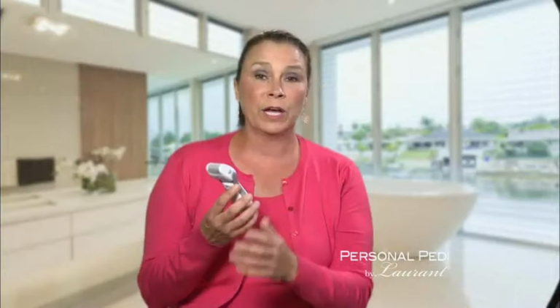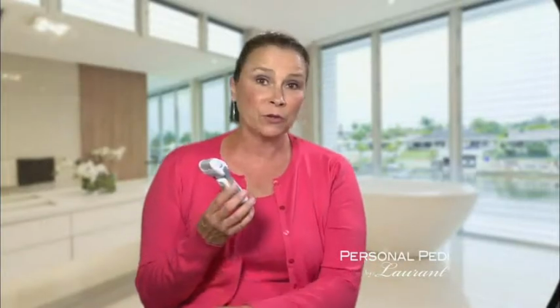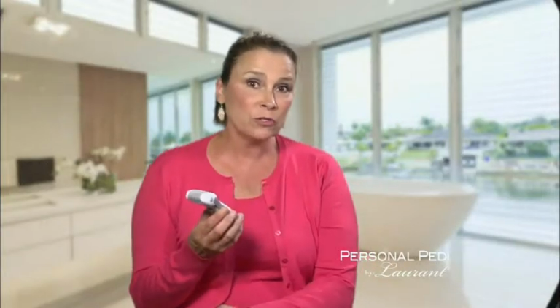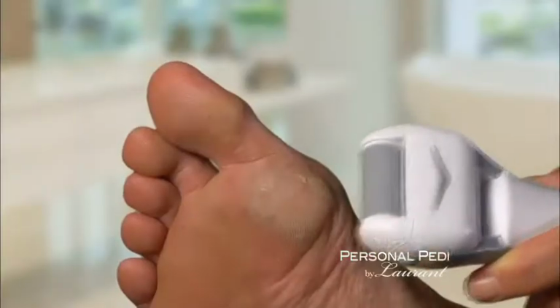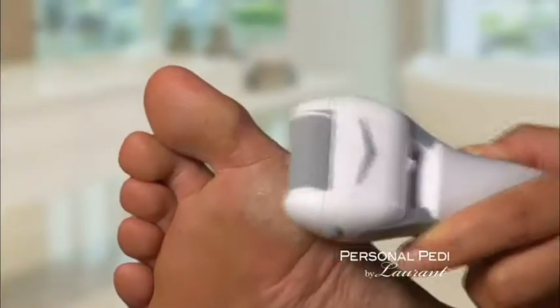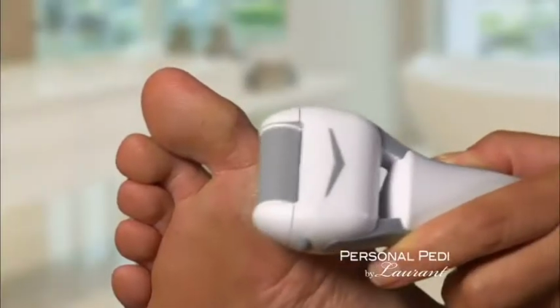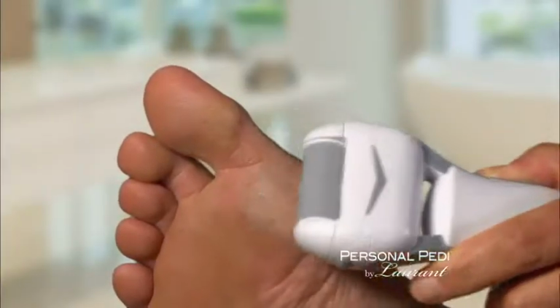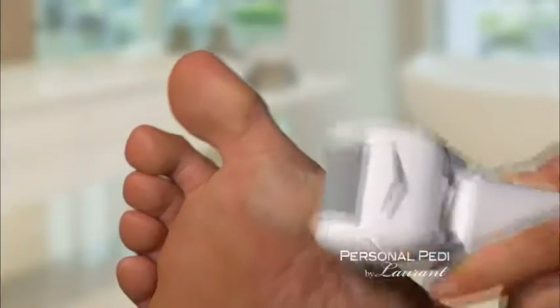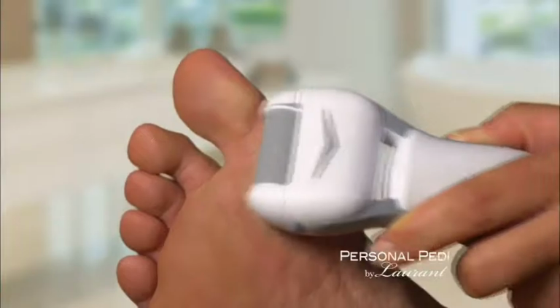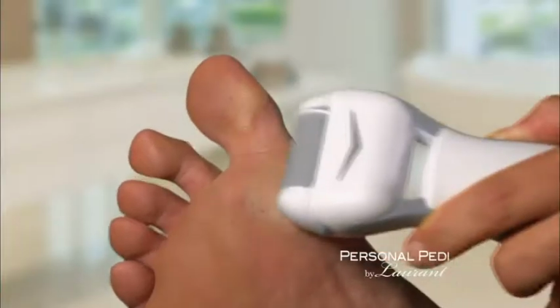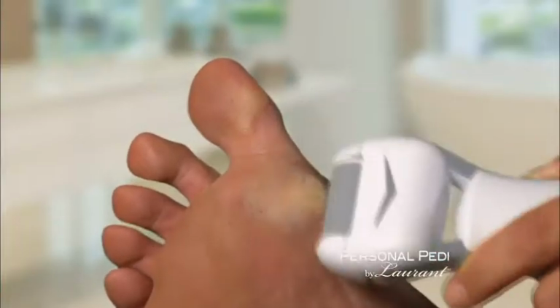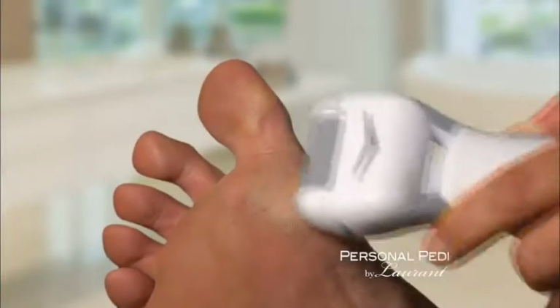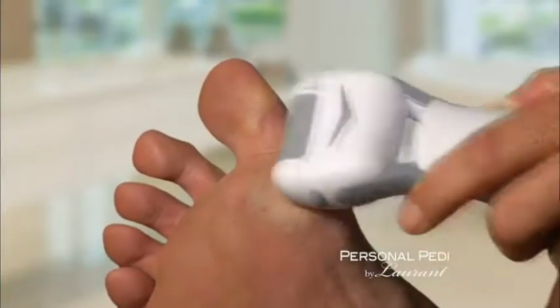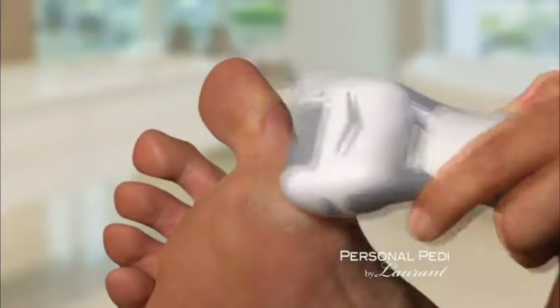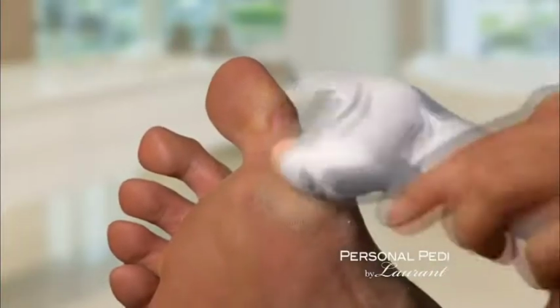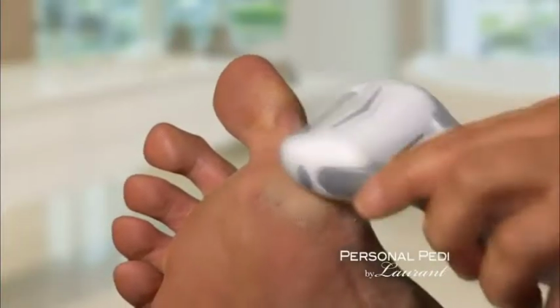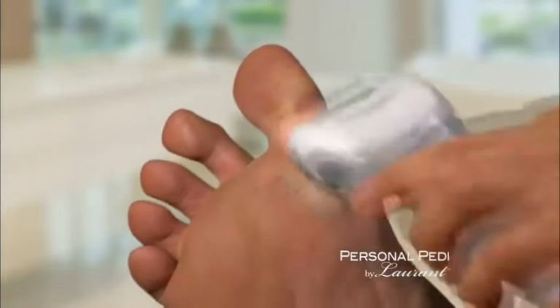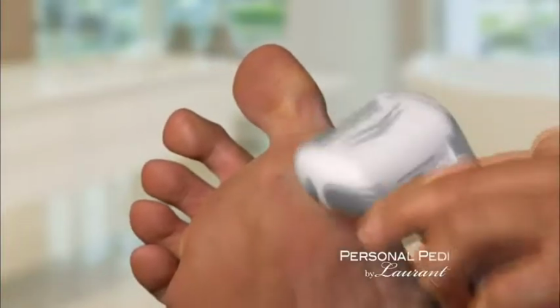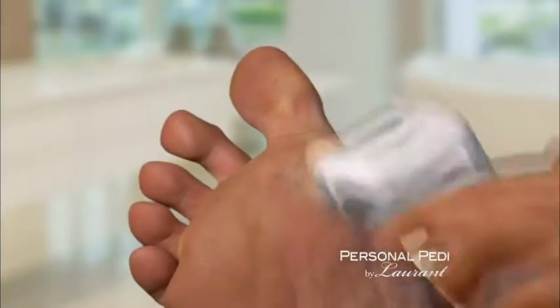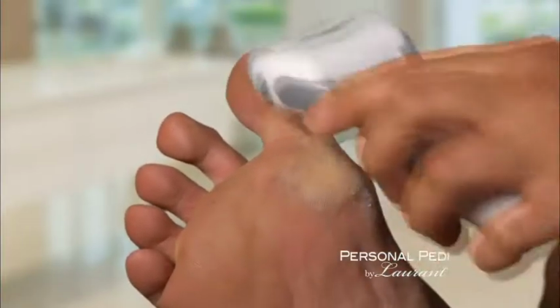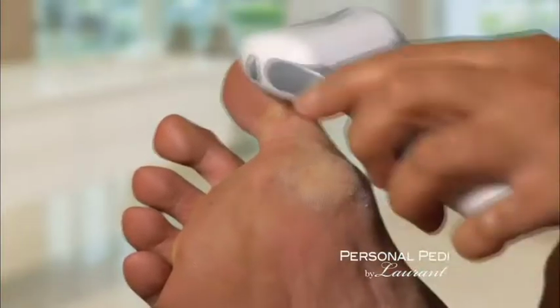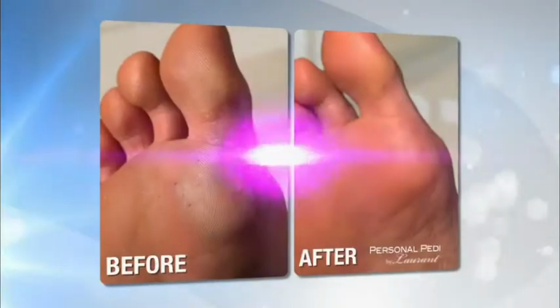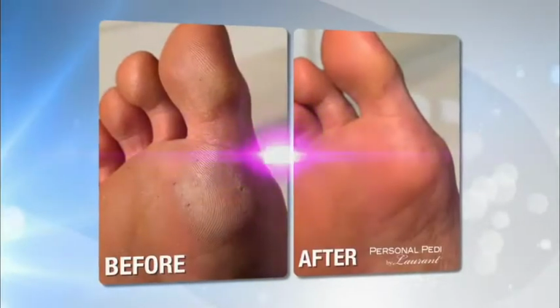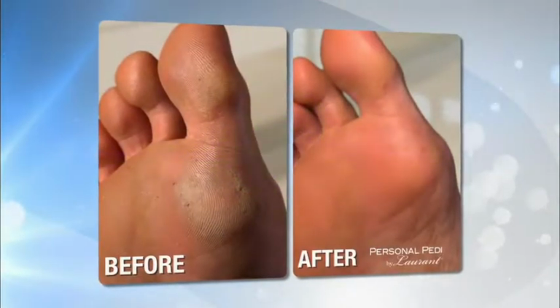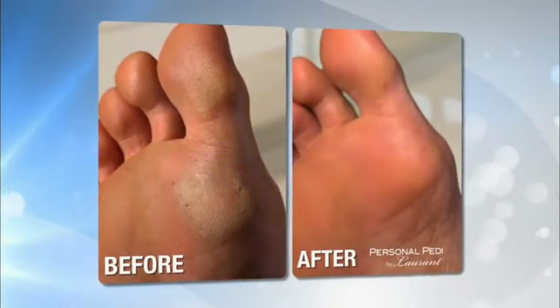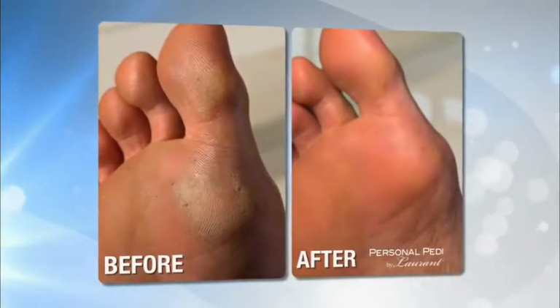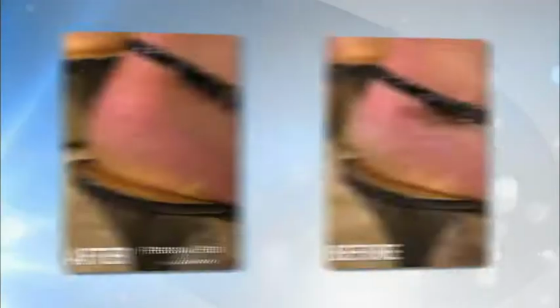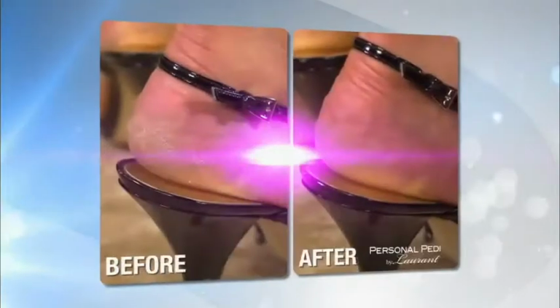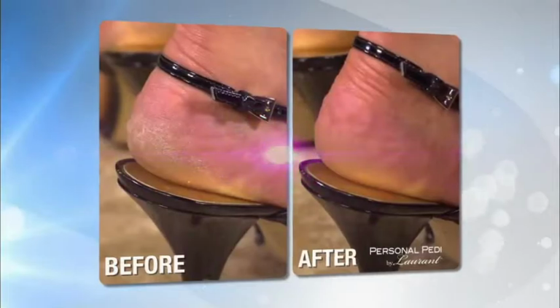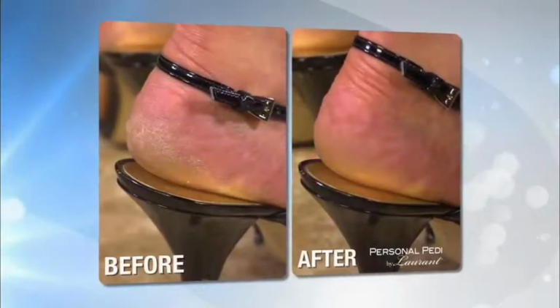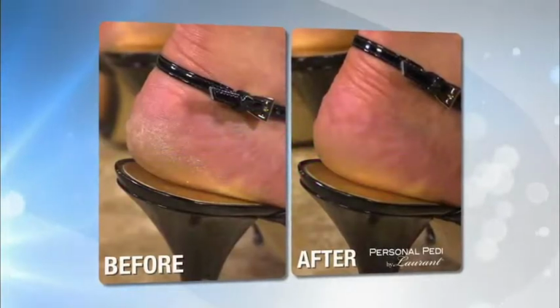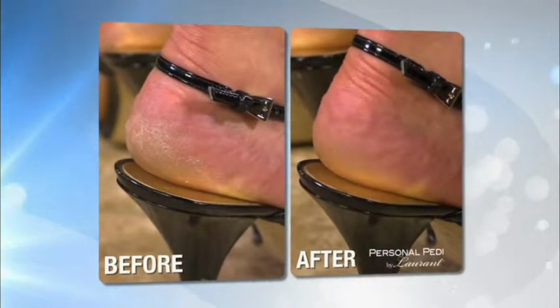When I first used the Personal Pedi, I knew it was the real deal. It saves time, it does a great job, and my feet feel so good, and I'm not afraid to wear my sexy heels again.